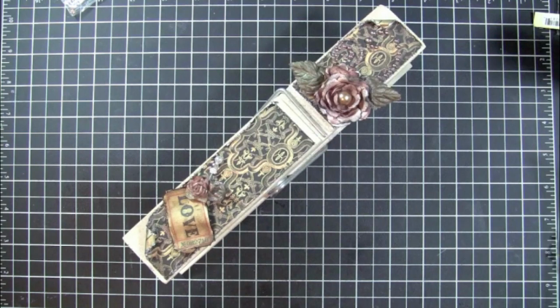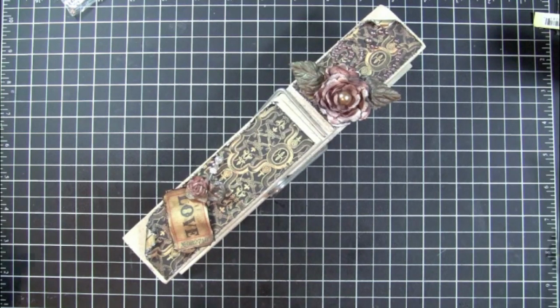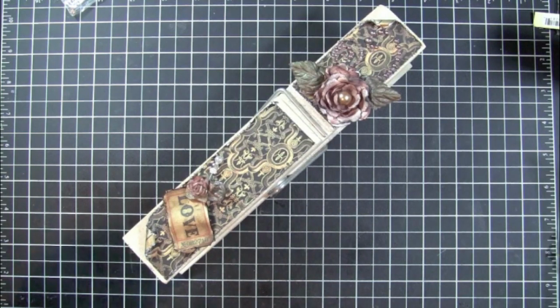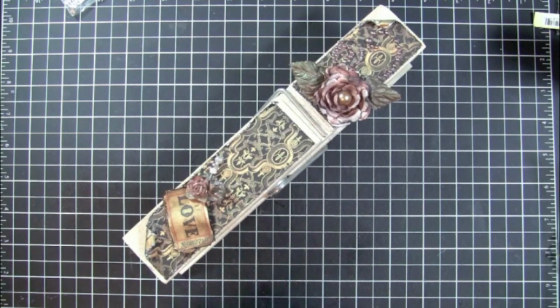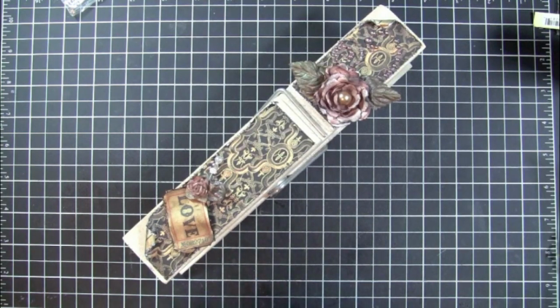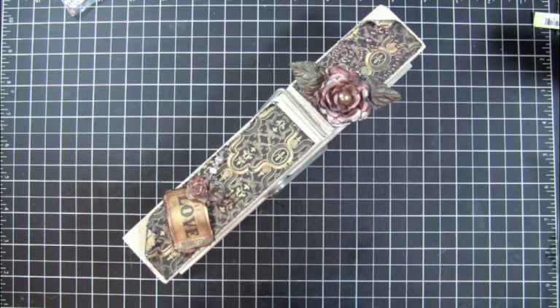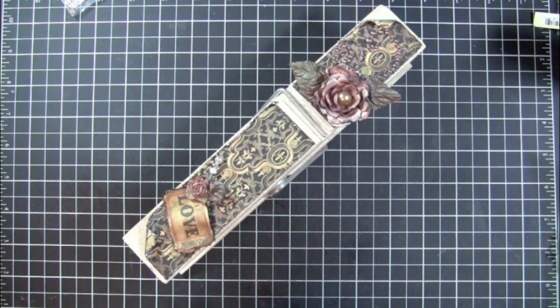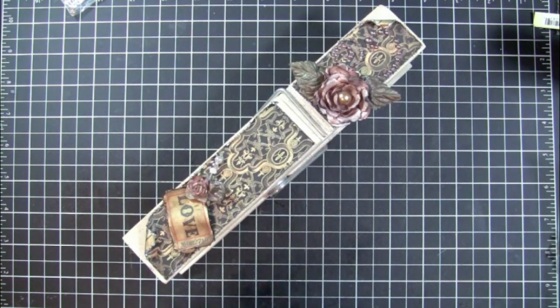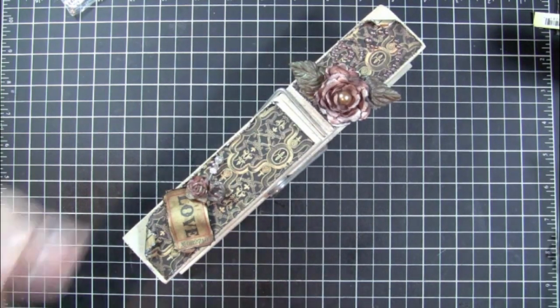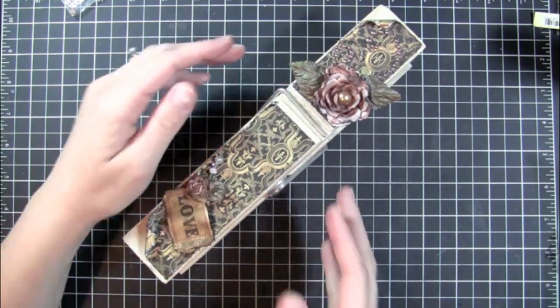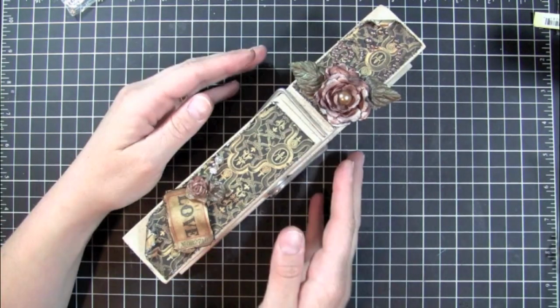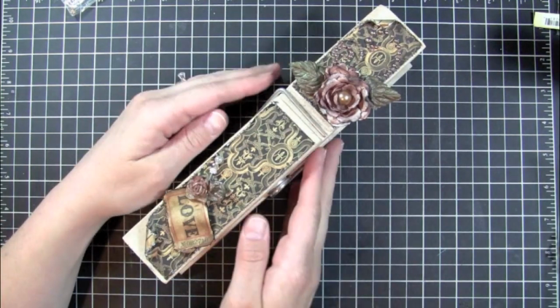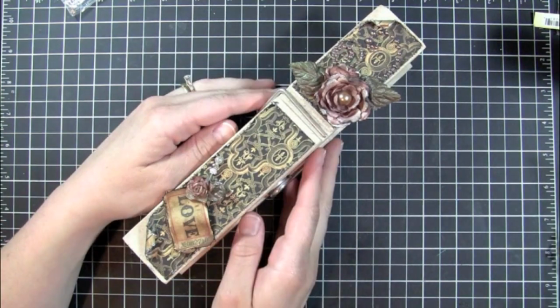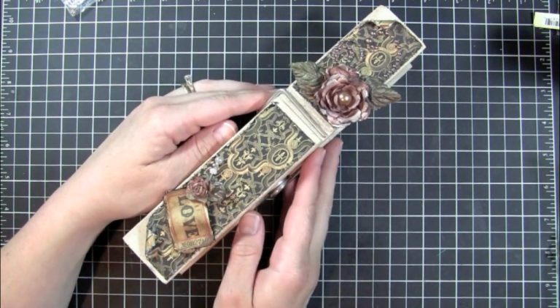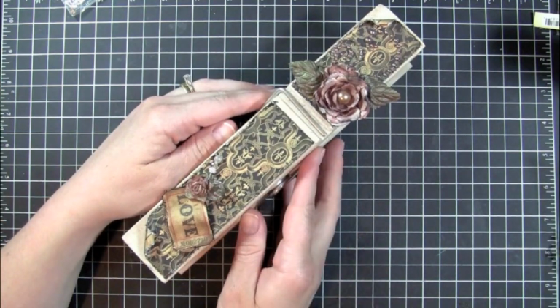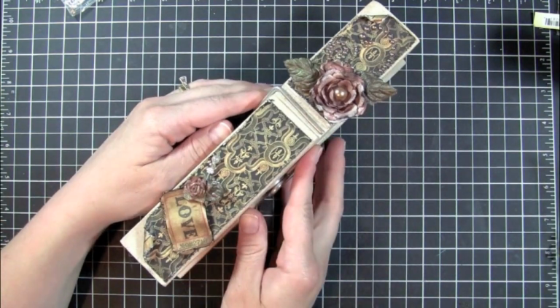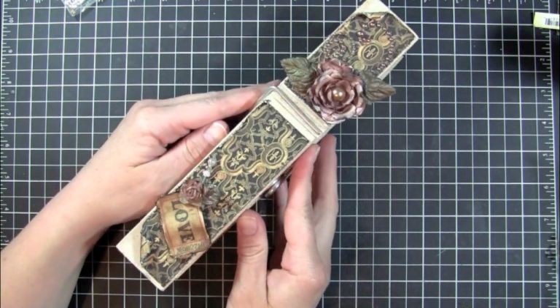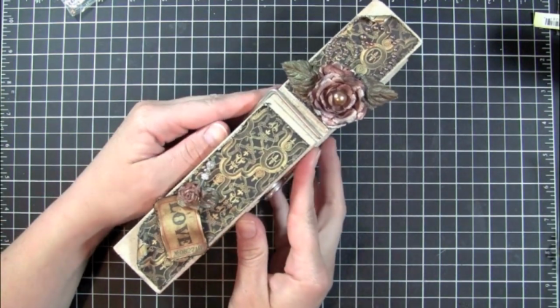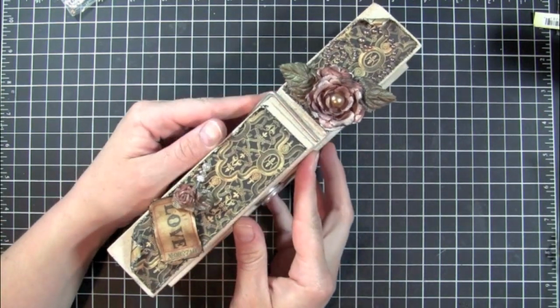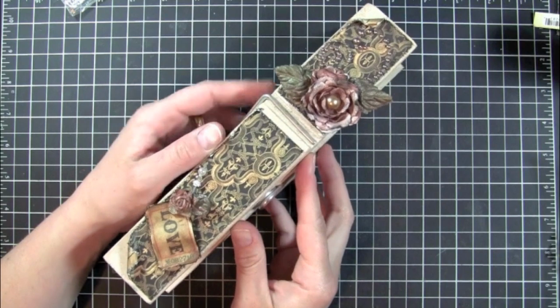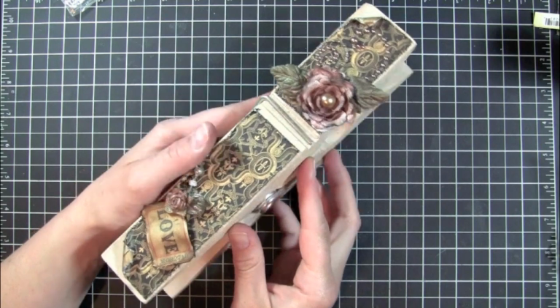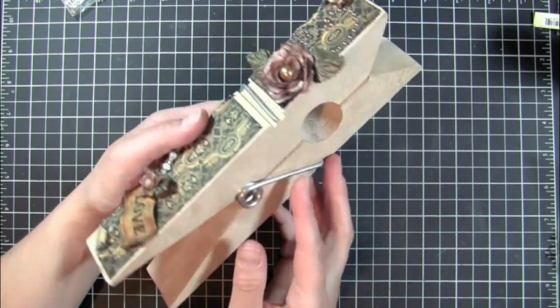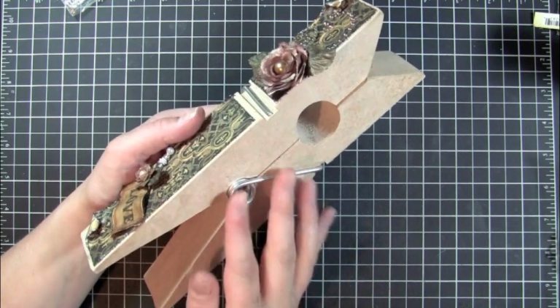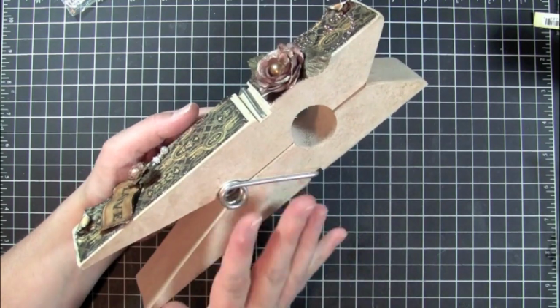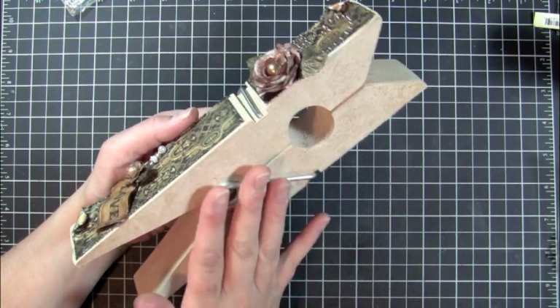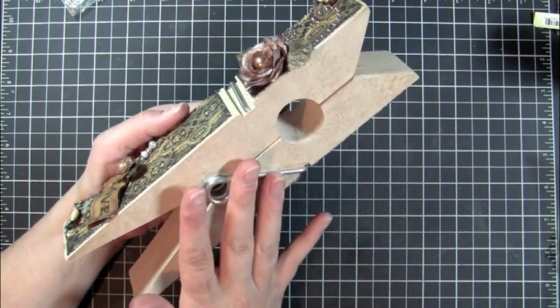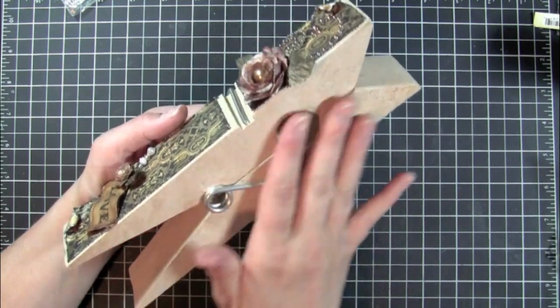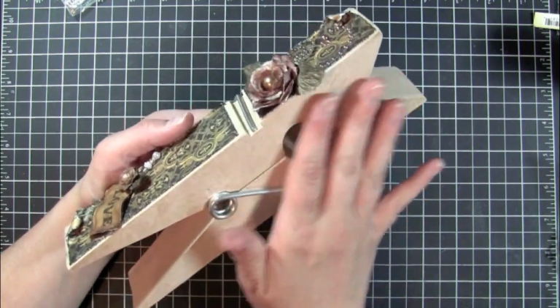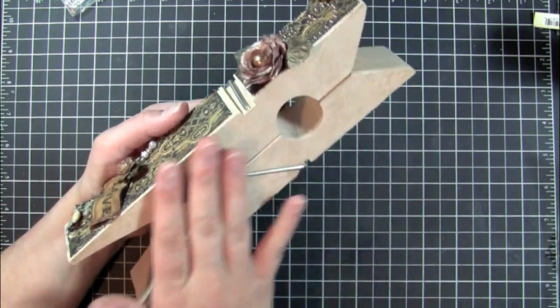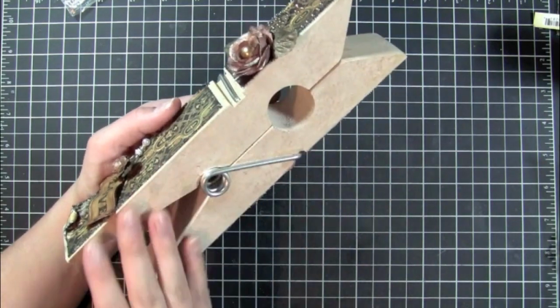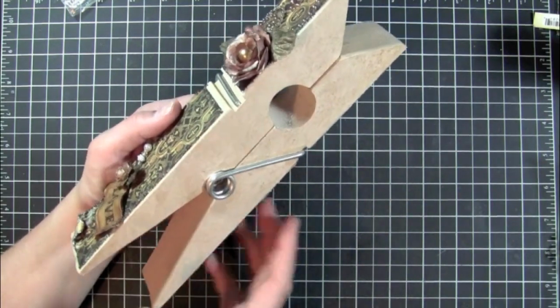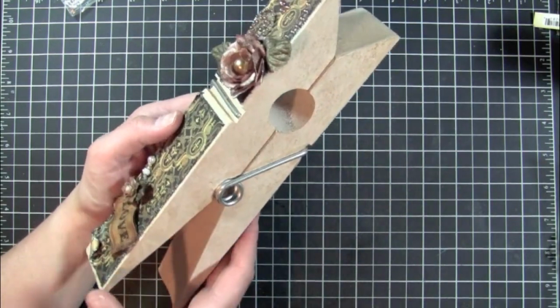Hey everybody, it's Kristina from Creations with Kristina and I wanted to show you a project I worked on this past weekend — making a giant clothespin.